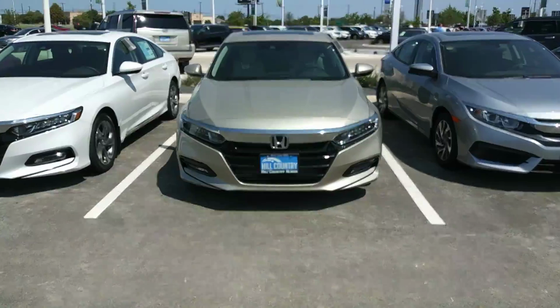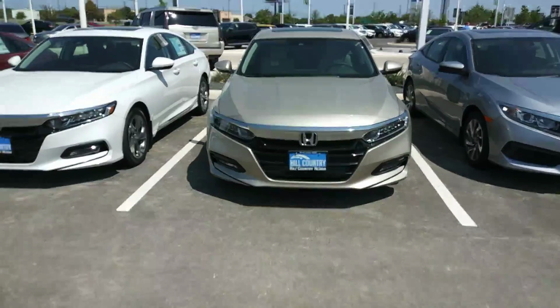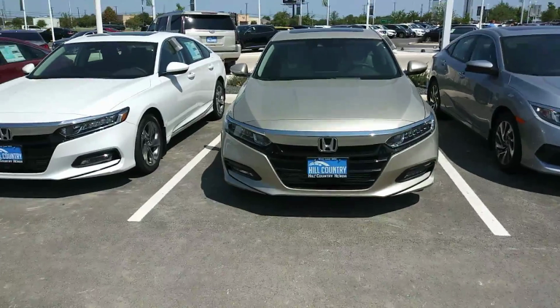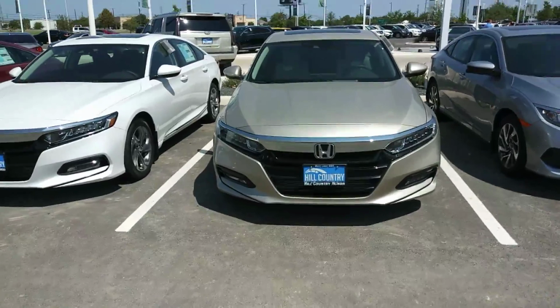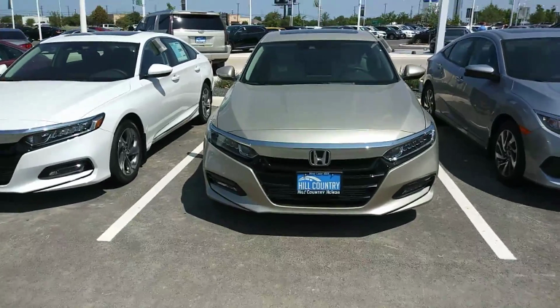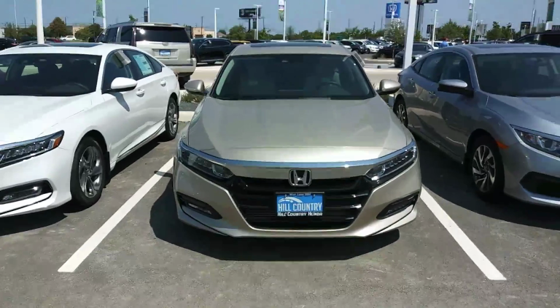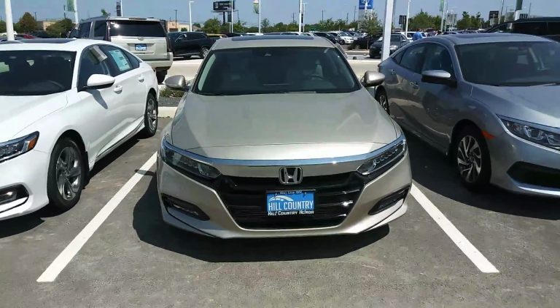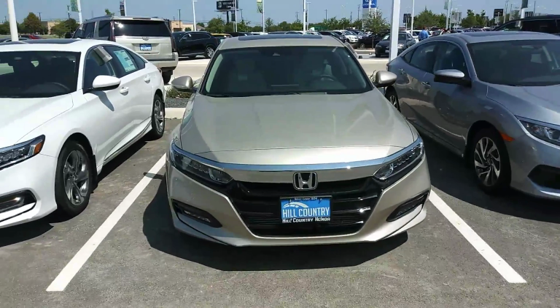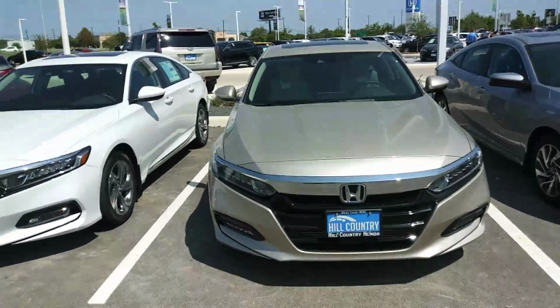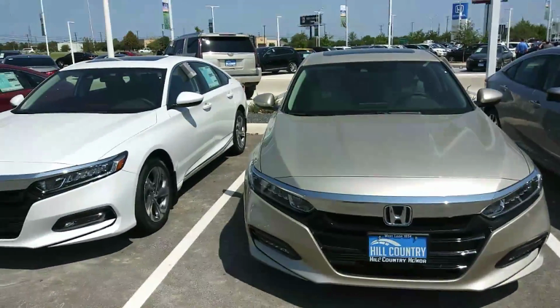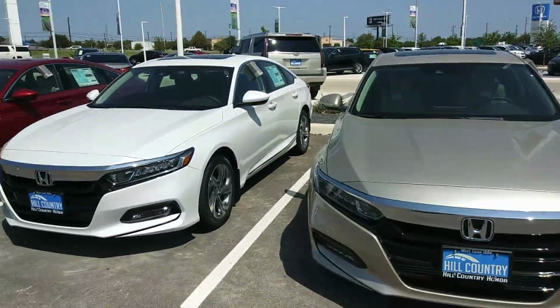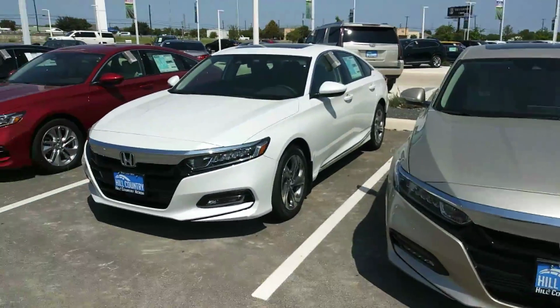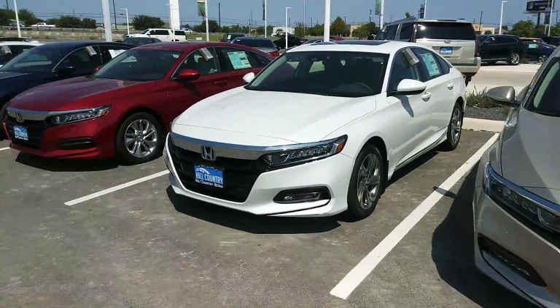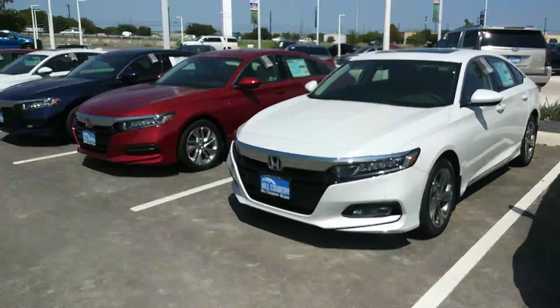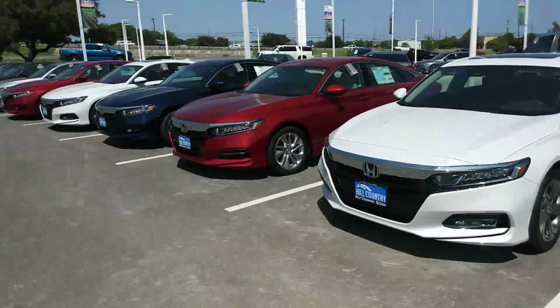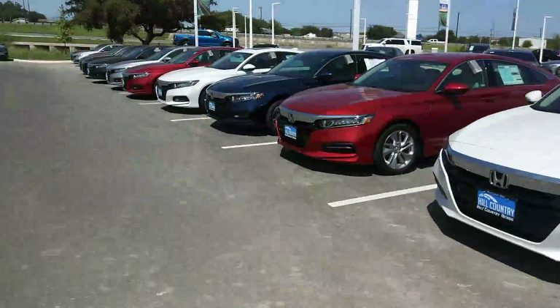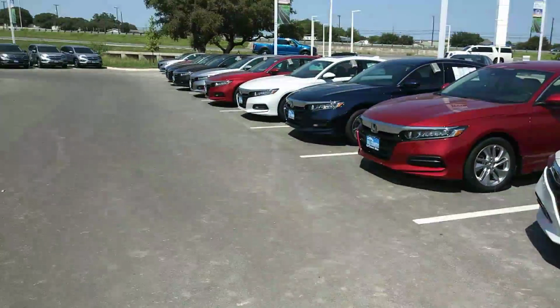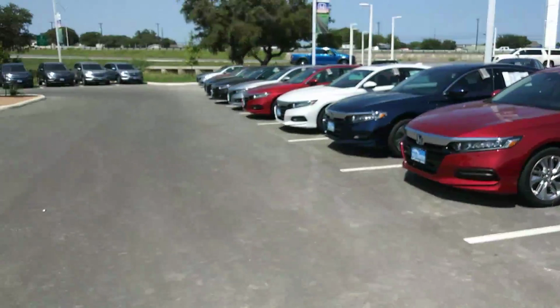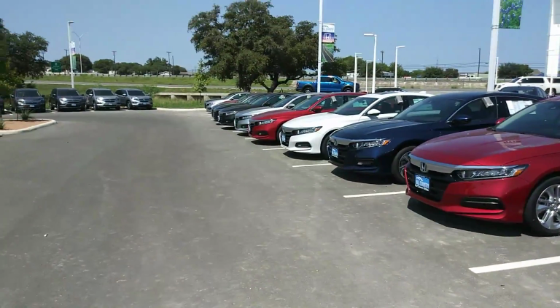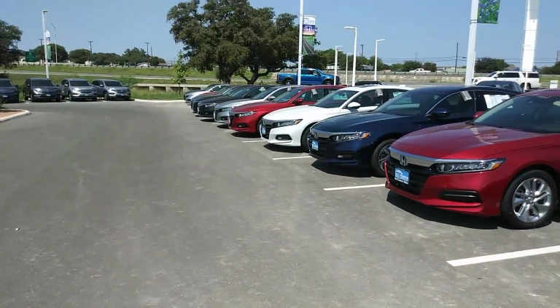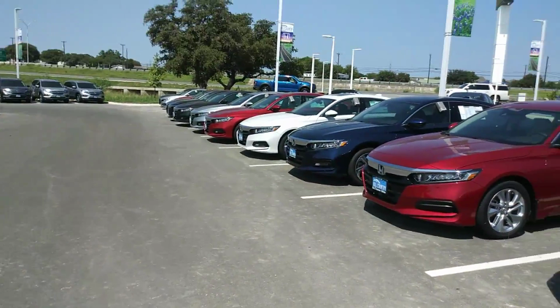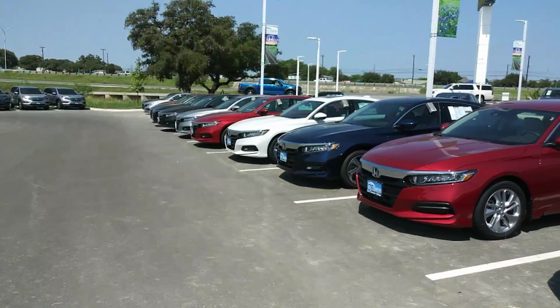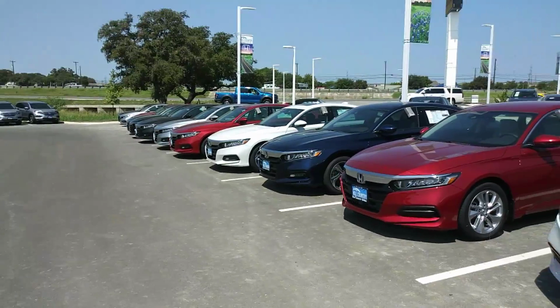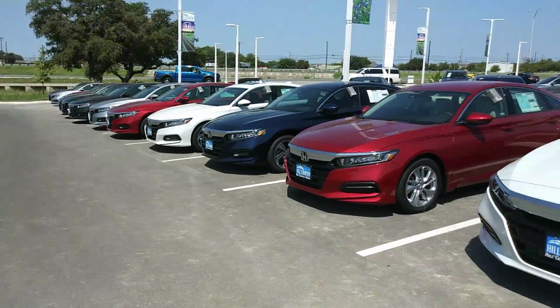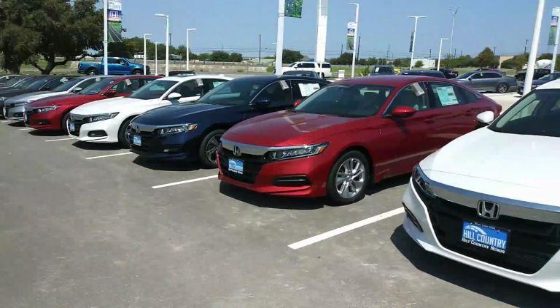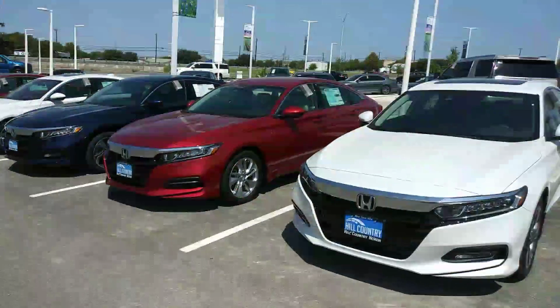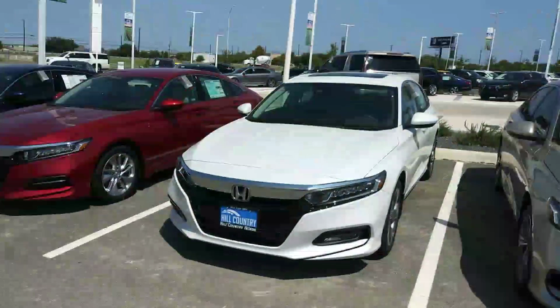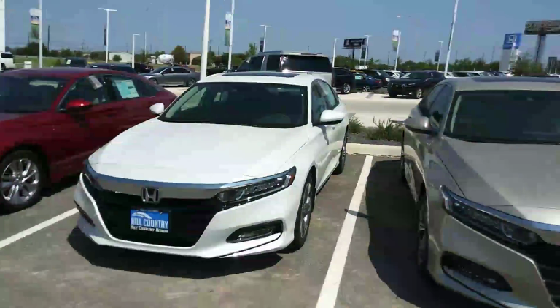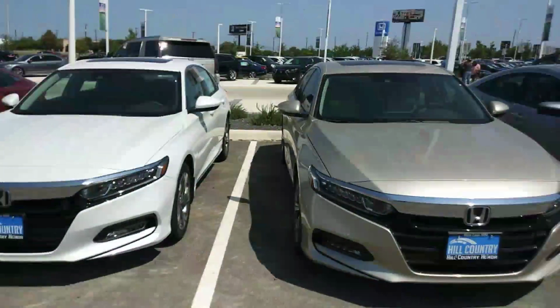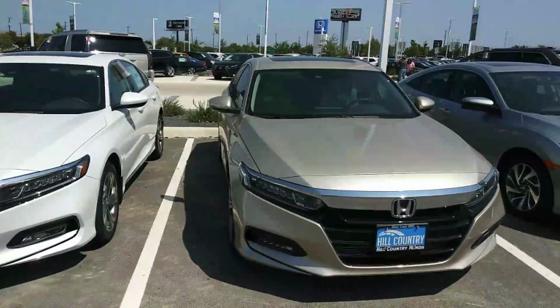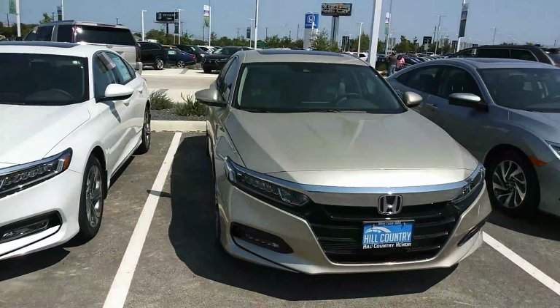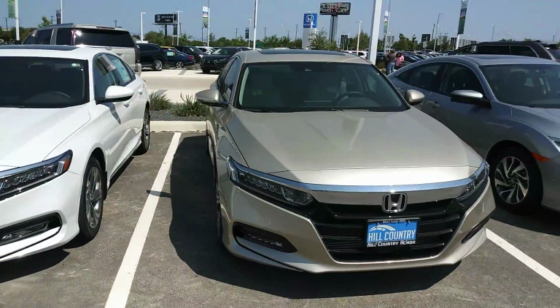The 2018 Honda Accord 2.0 Turbo Touring is here and waiting for you to come and pick it up. We have many different colors in selection and in our inventory.